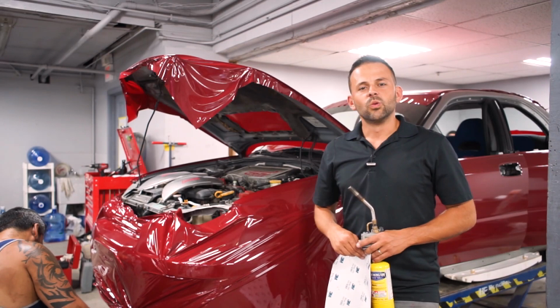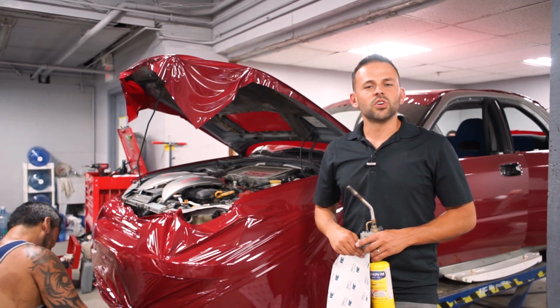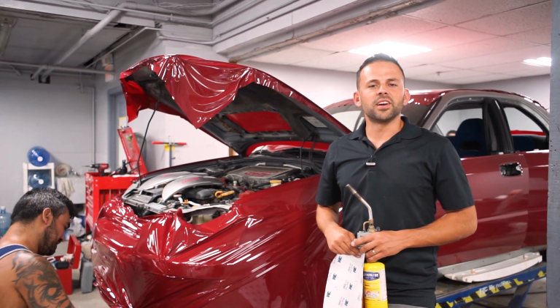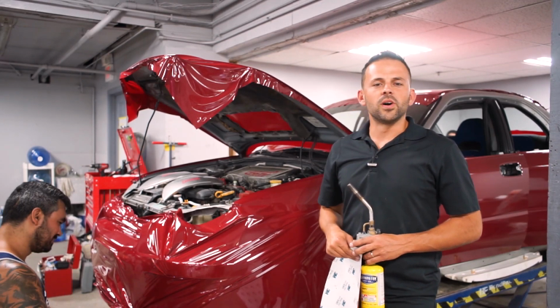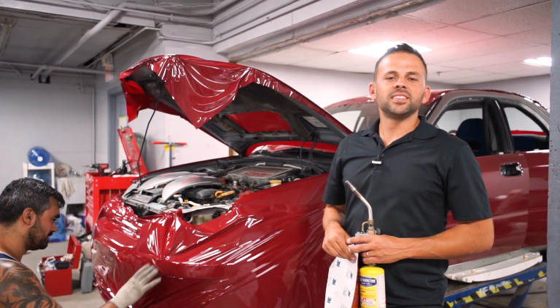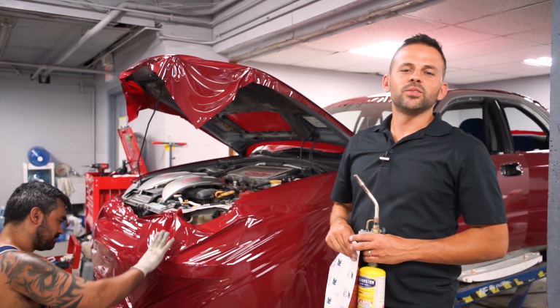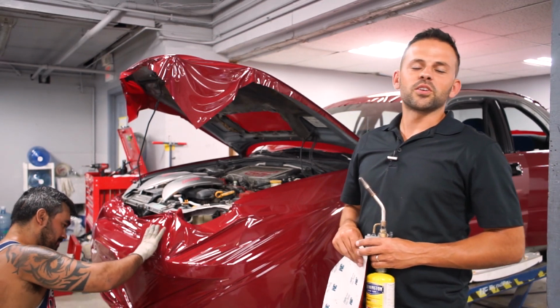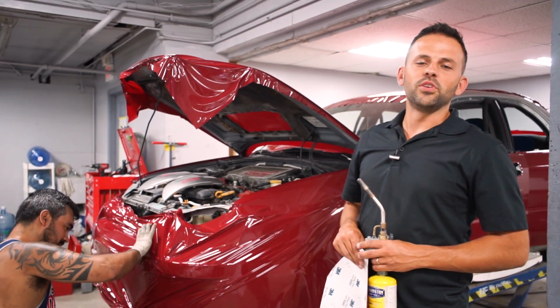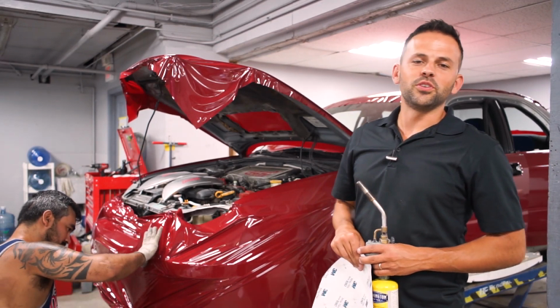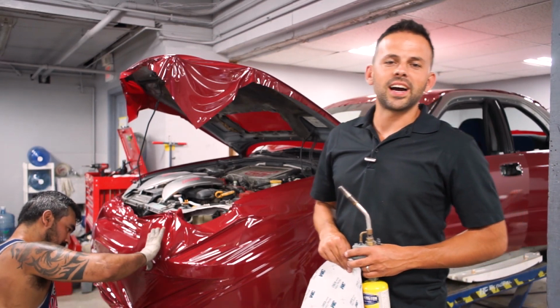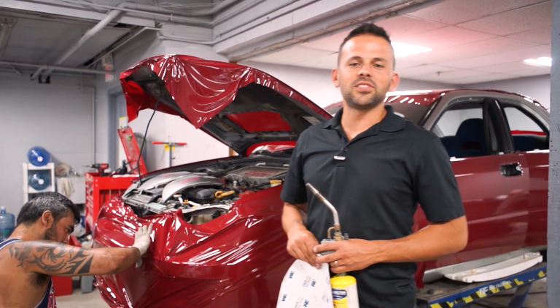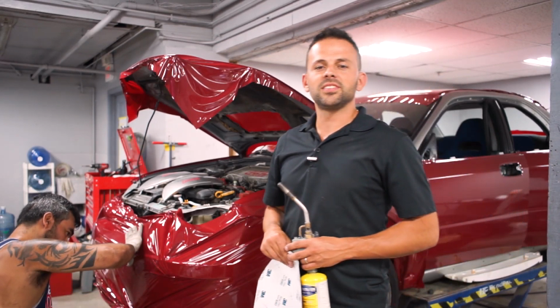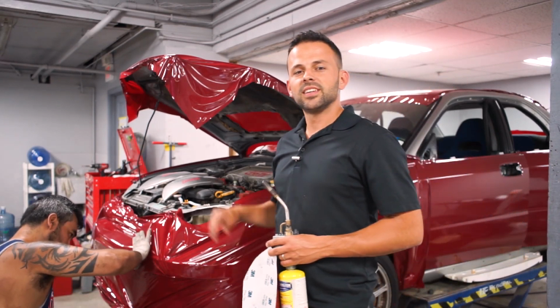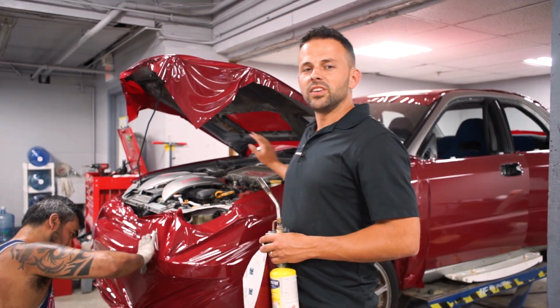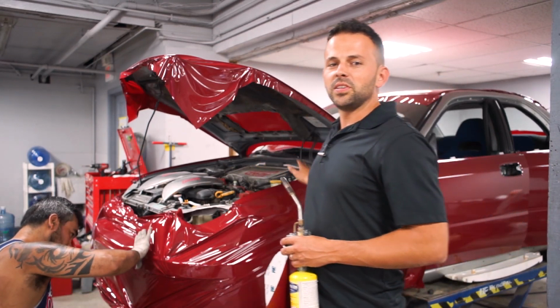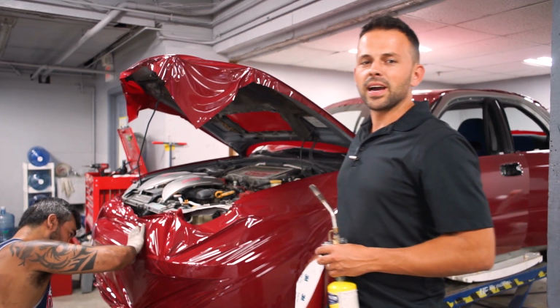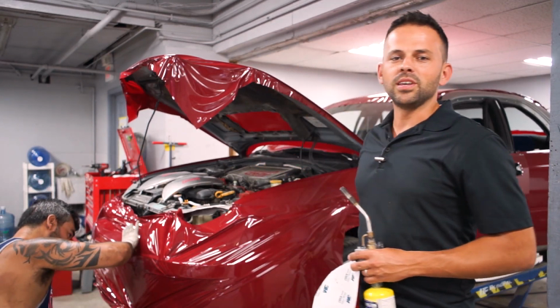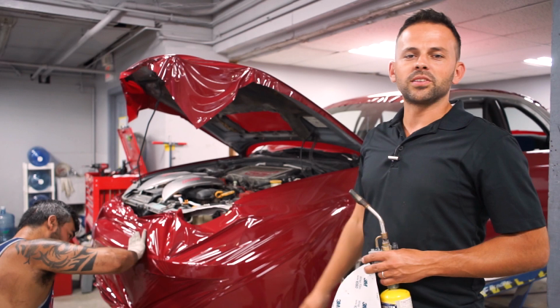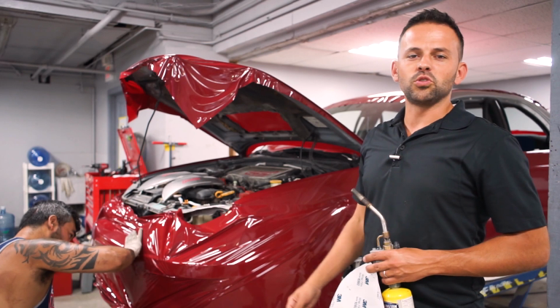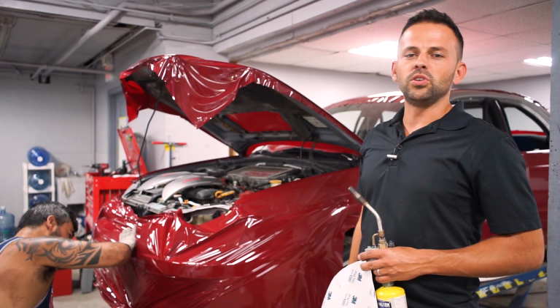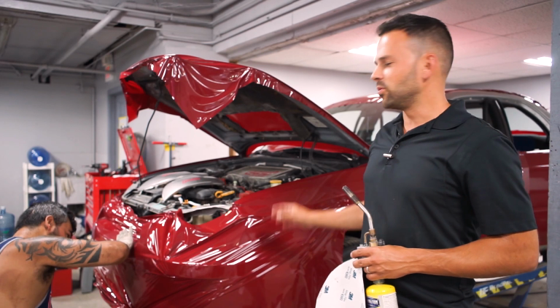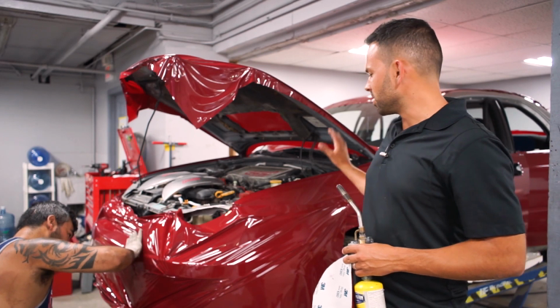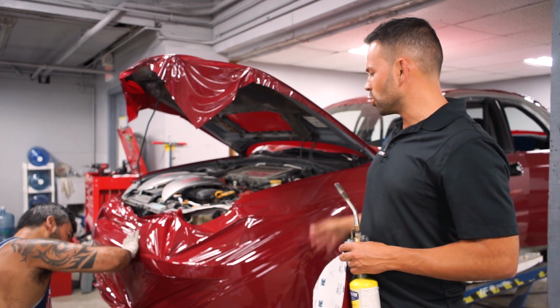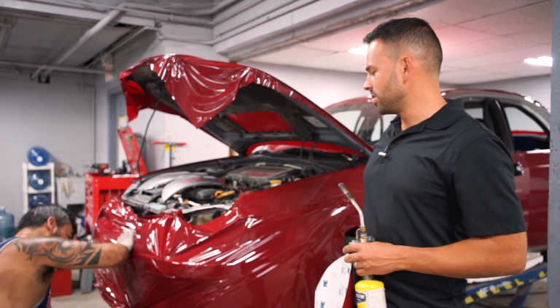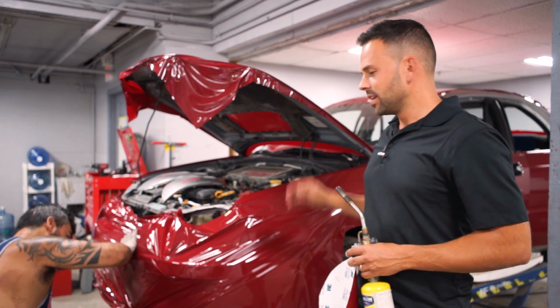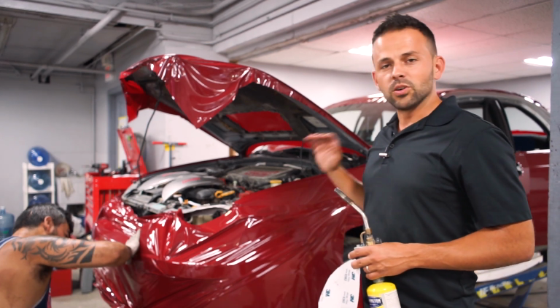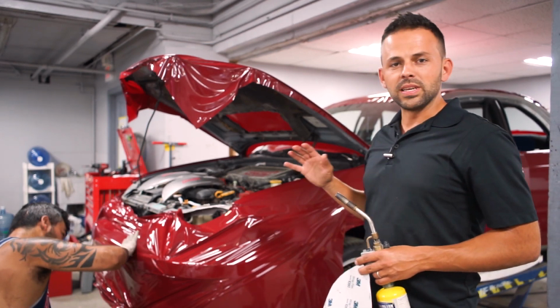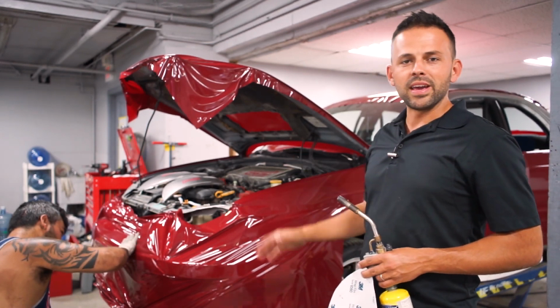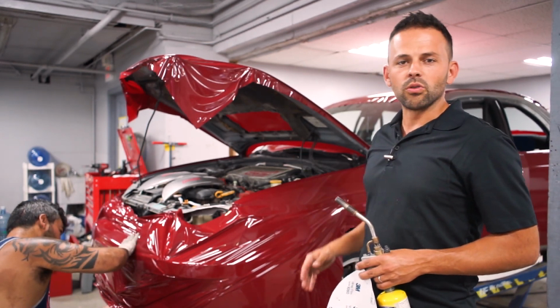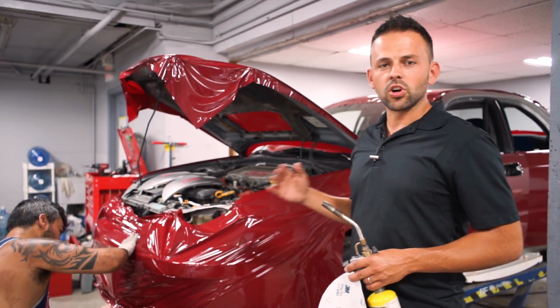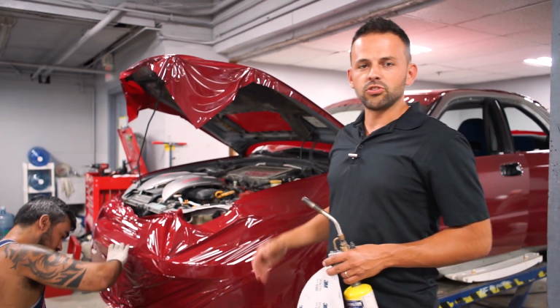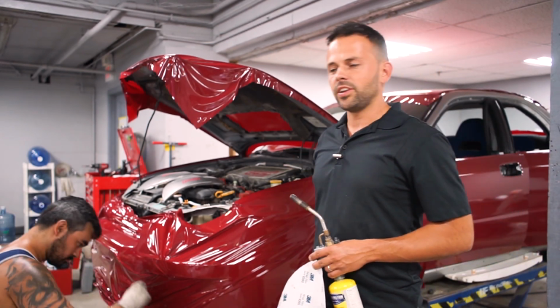What's going on everyone? We've got a cool video for you guys. You can see behind me here, we've got the Subie that's undergoing a complete makeover — a color change.